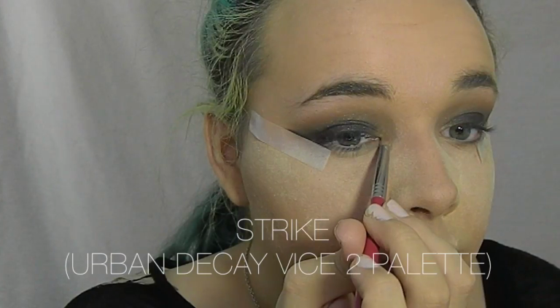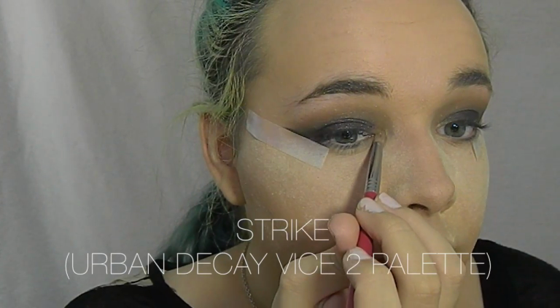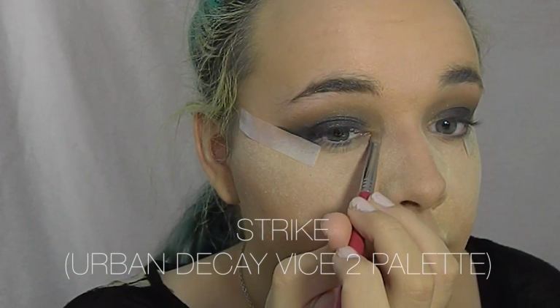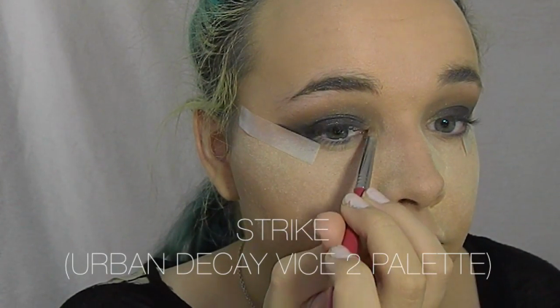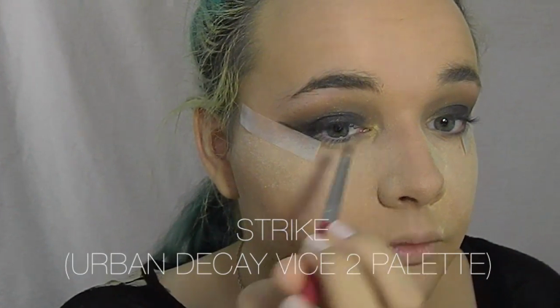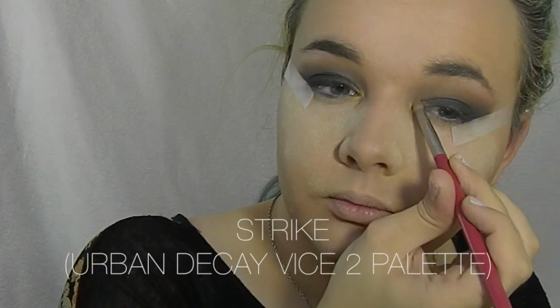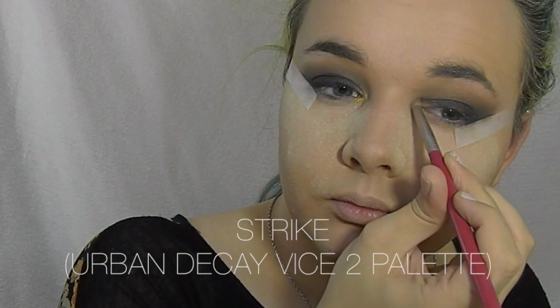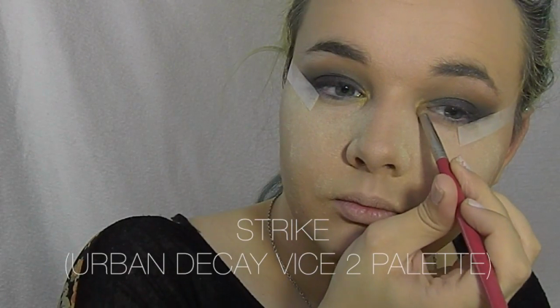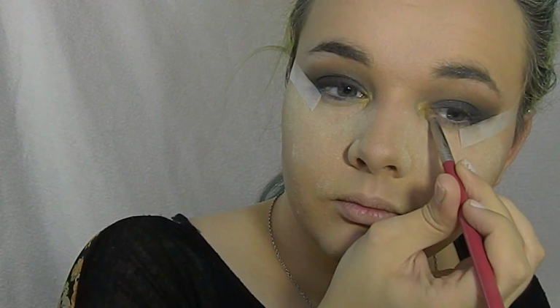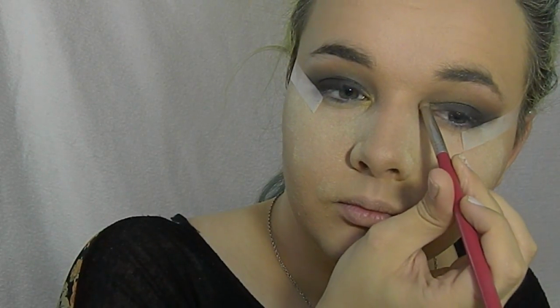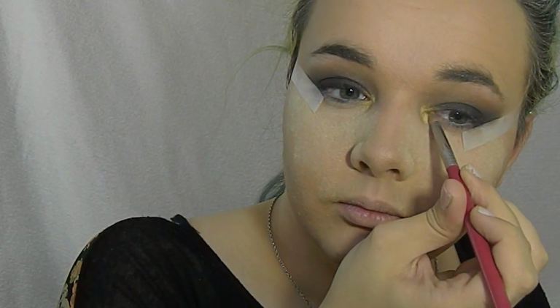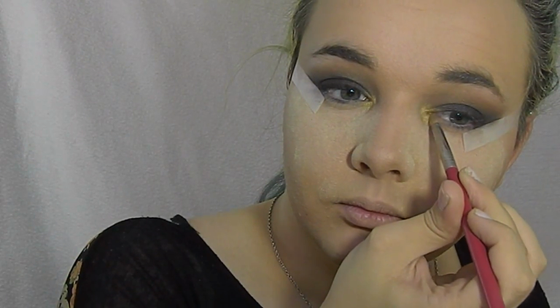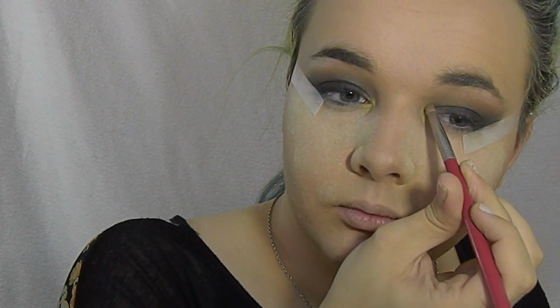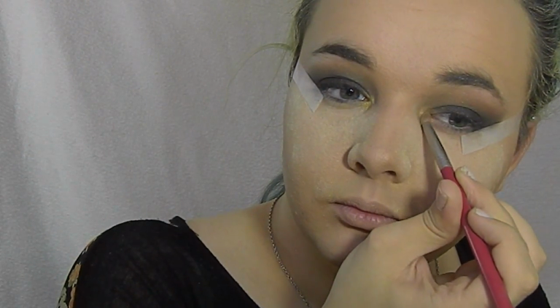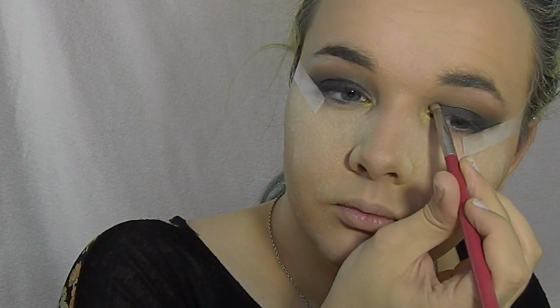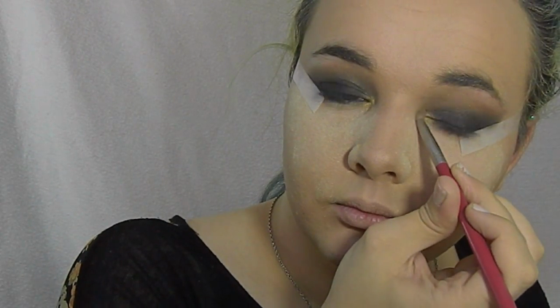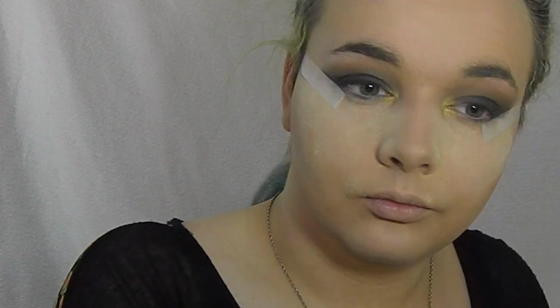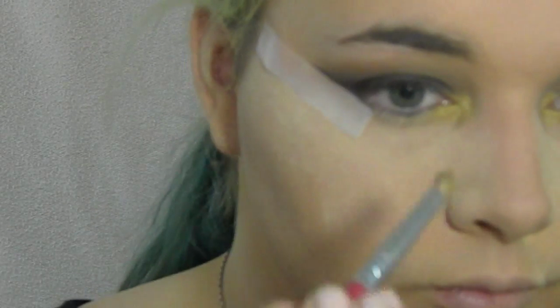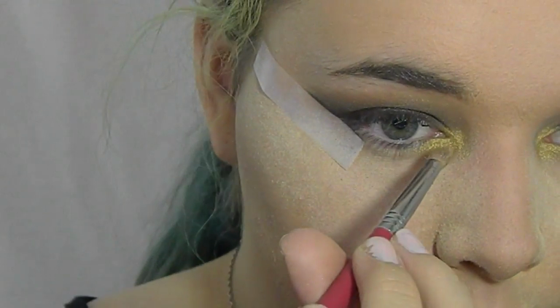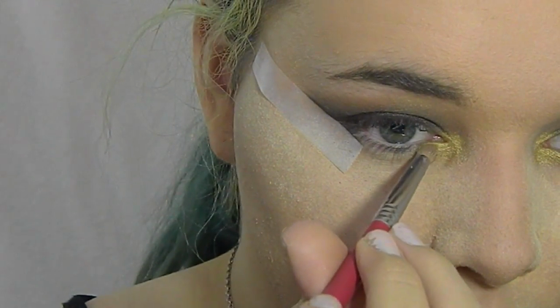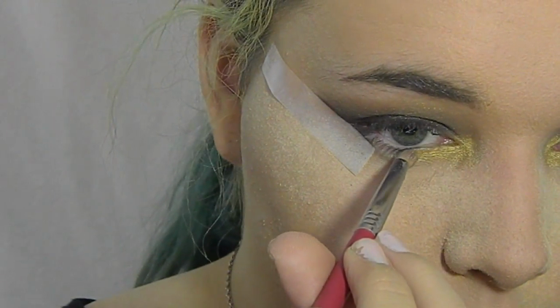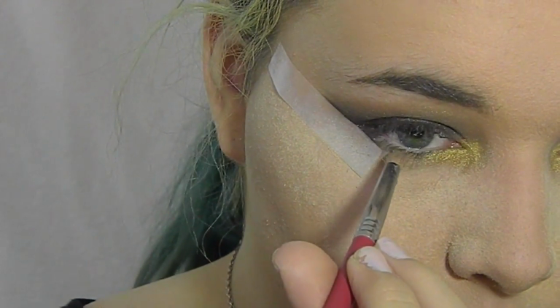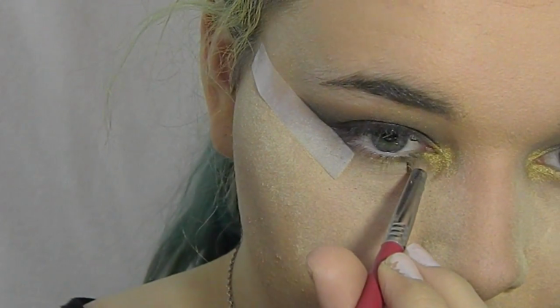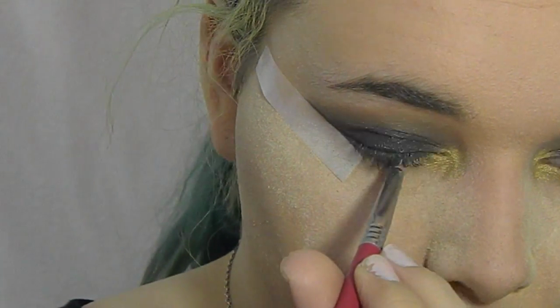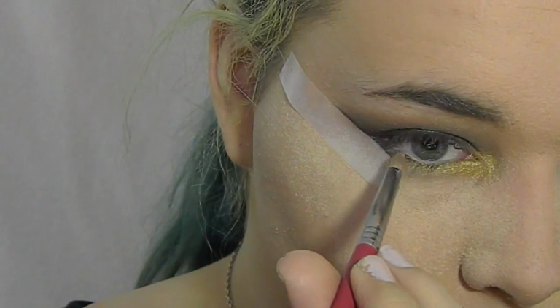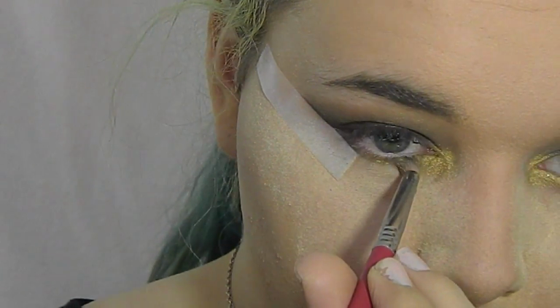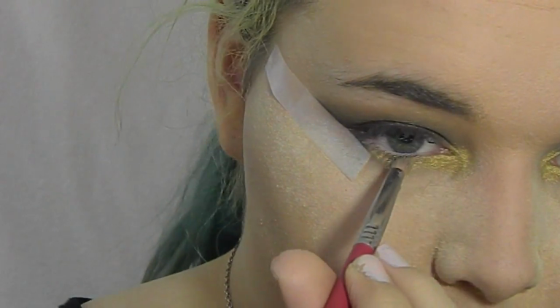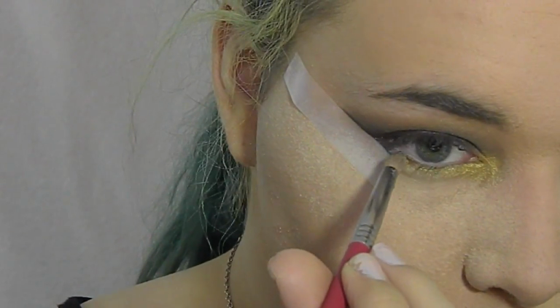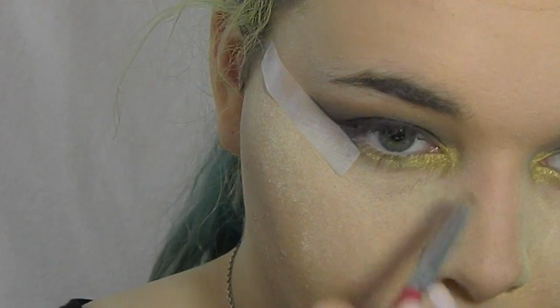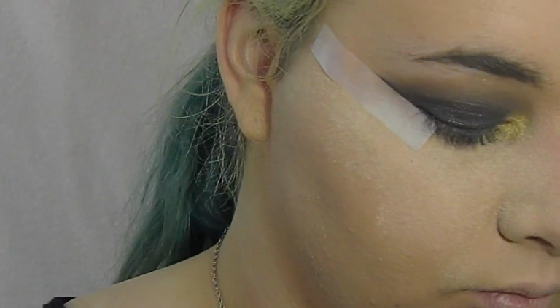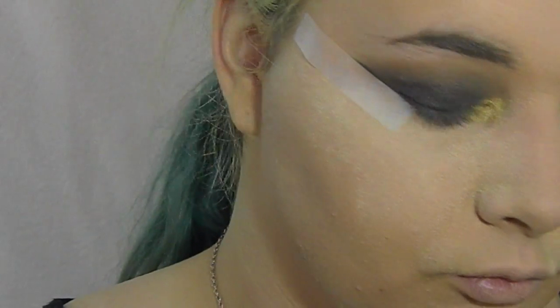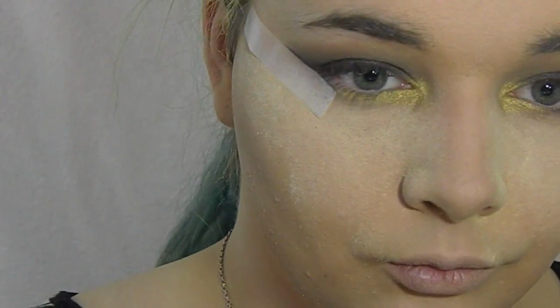Now I'm going to take MAC Fix Plus and use it on a small crease brush, and I'm taking Strike from the Vice 2 Palette and I'm using this on the inner corner. The reason I'm using Fix Plus with this eyeshadow is to give it more of an intense color.